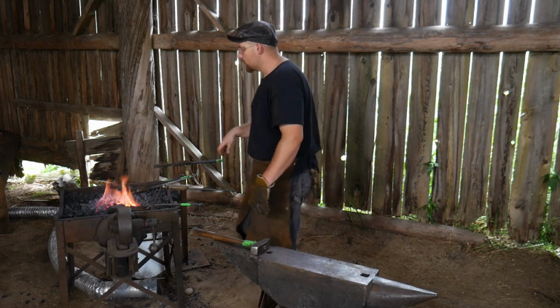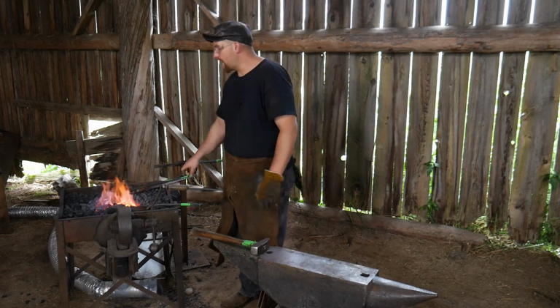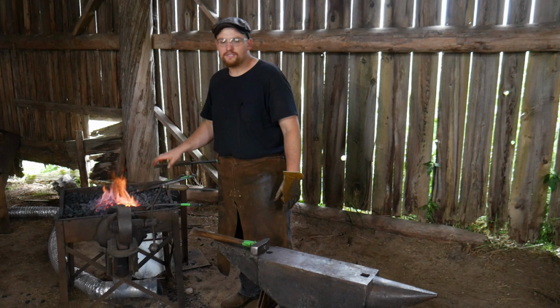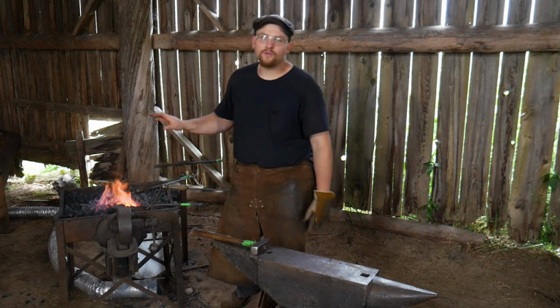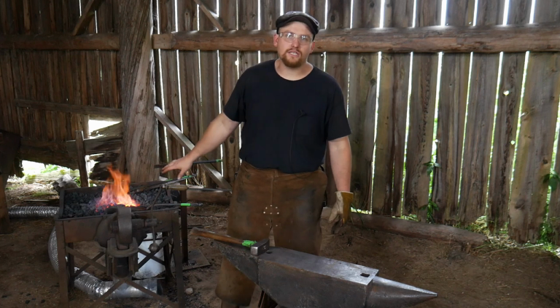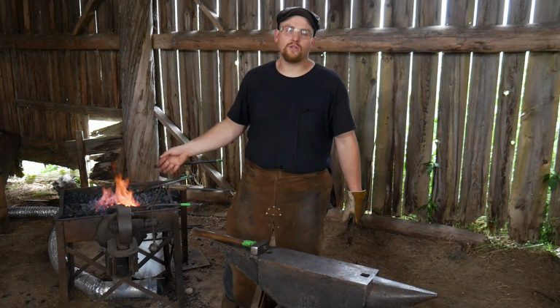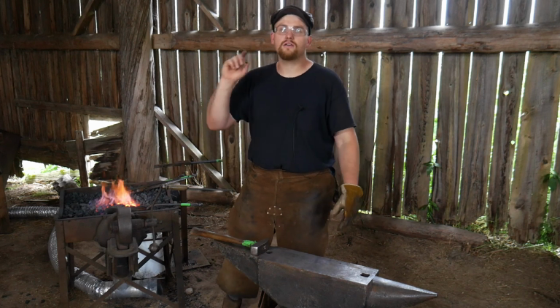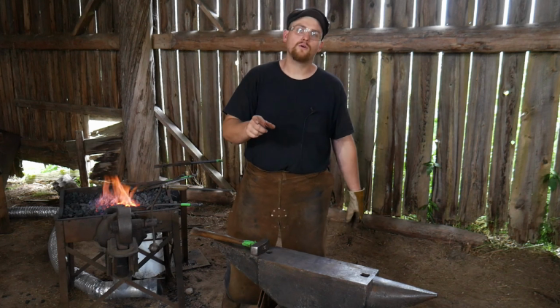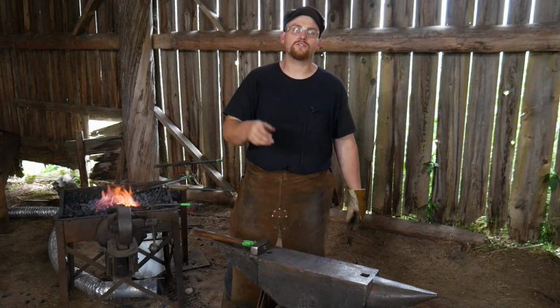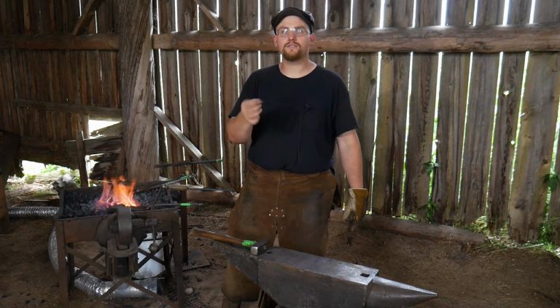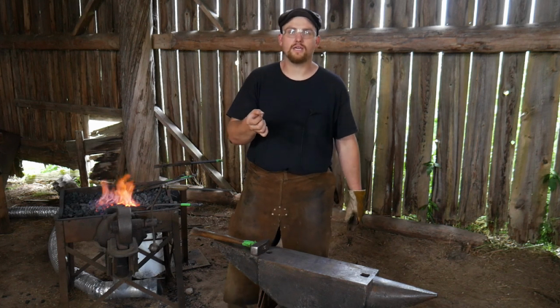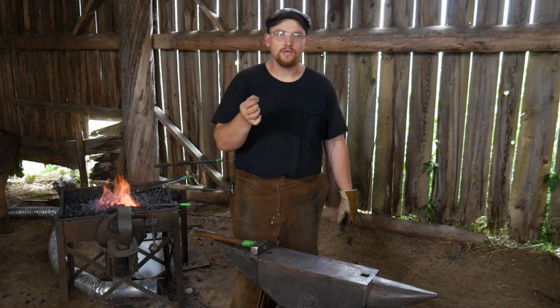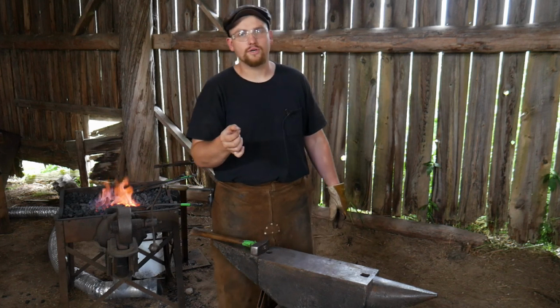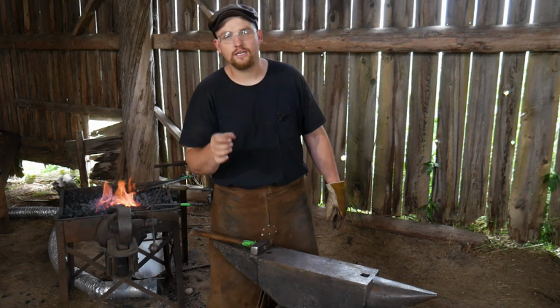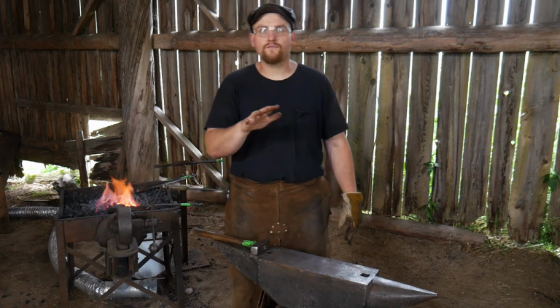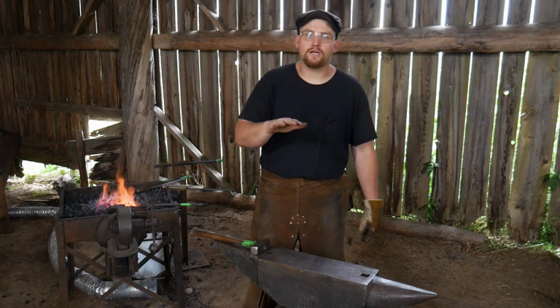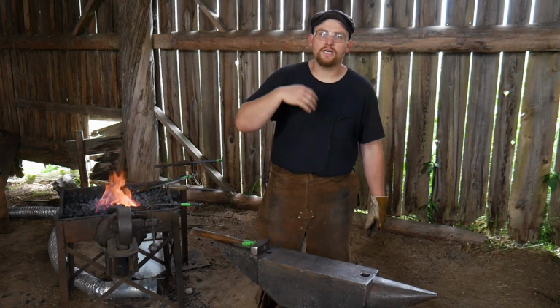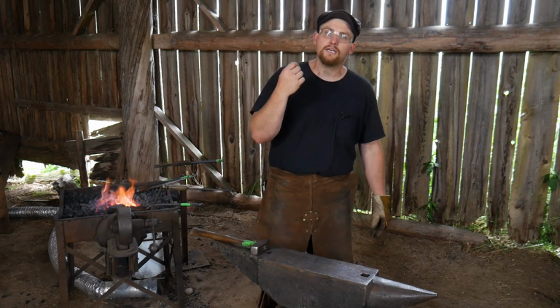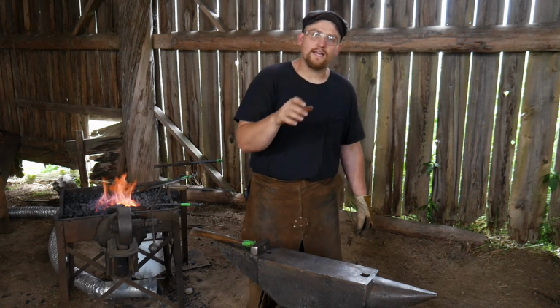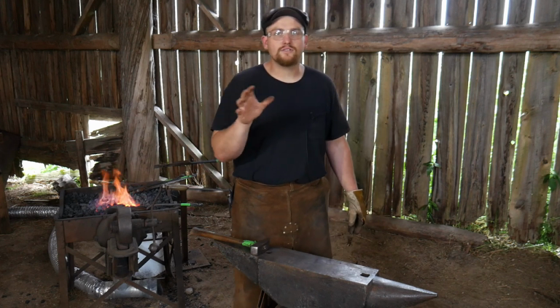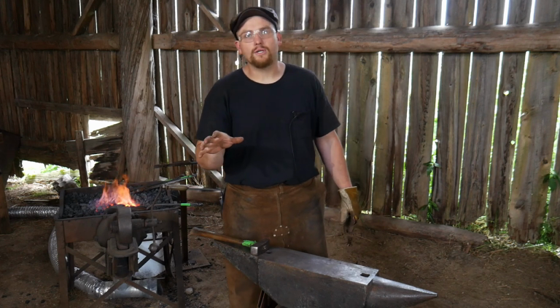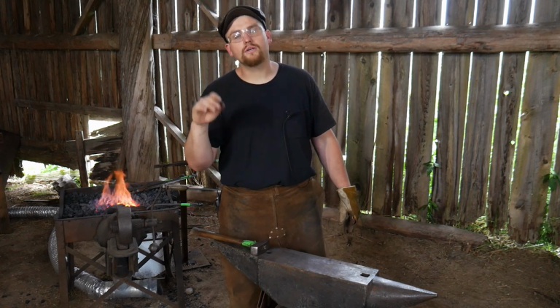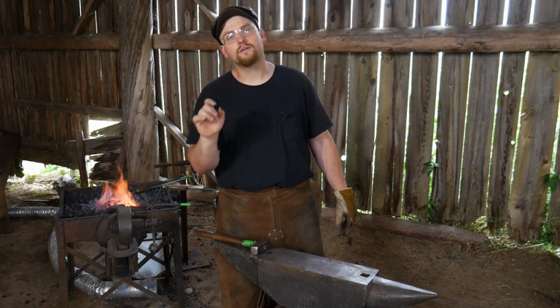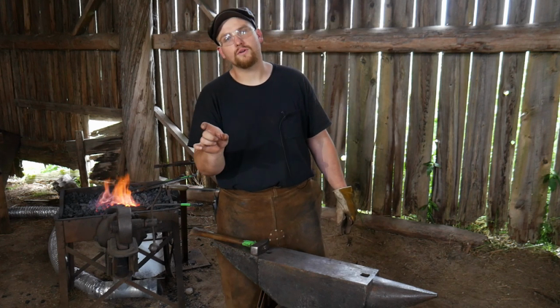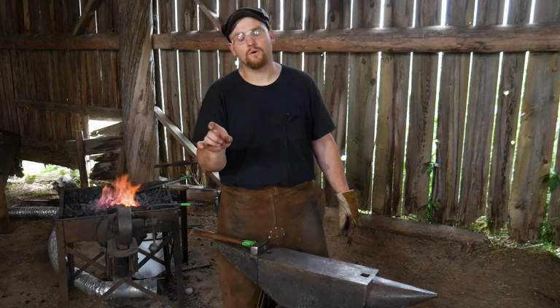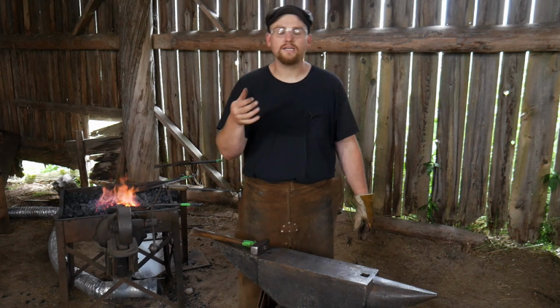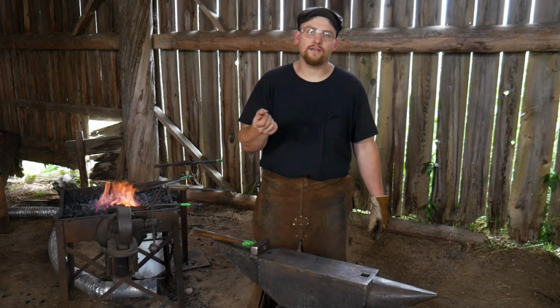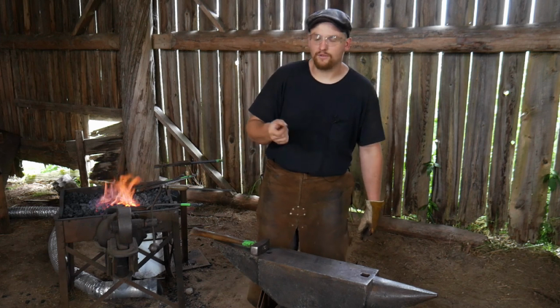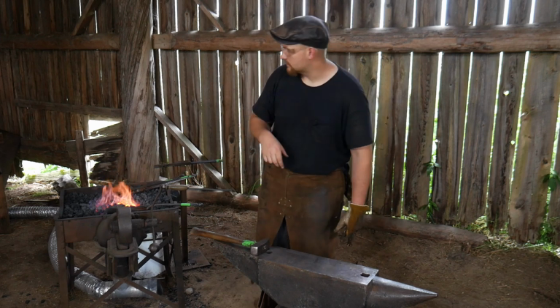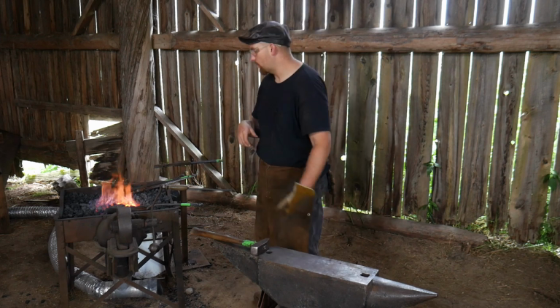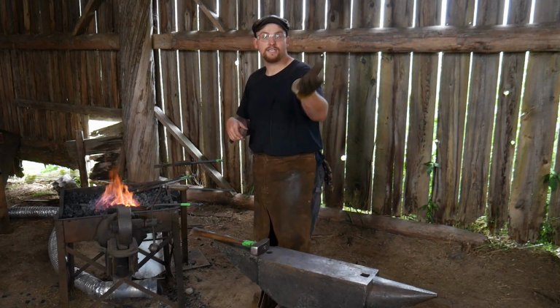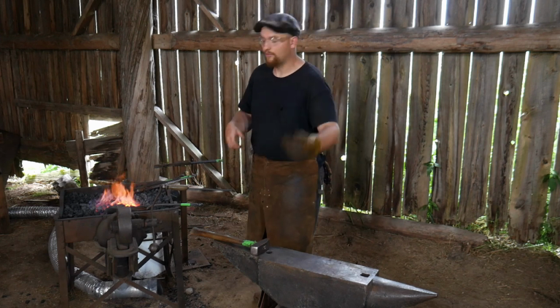The piece I have here is eight inches long, one inch wide, and quarter inch thick. For those across the pond, that is 200 millimeters long, 25 millimeters wide, and roughly six millimeters thick.